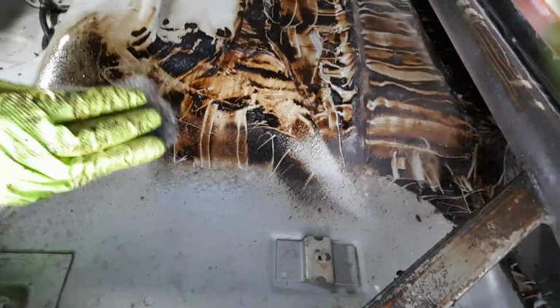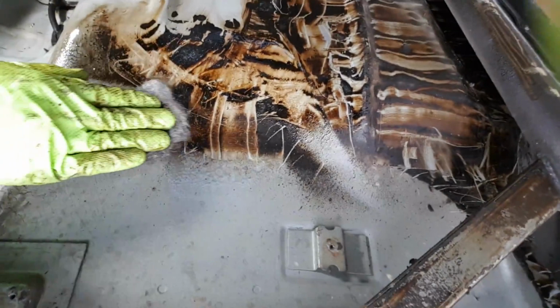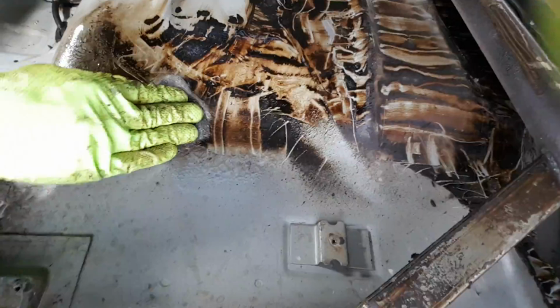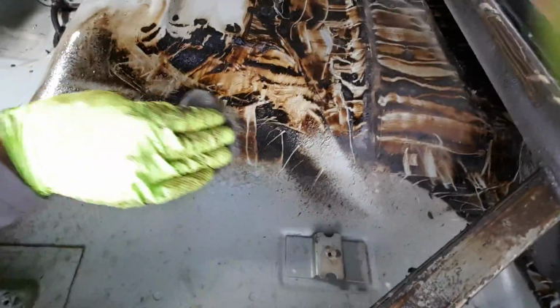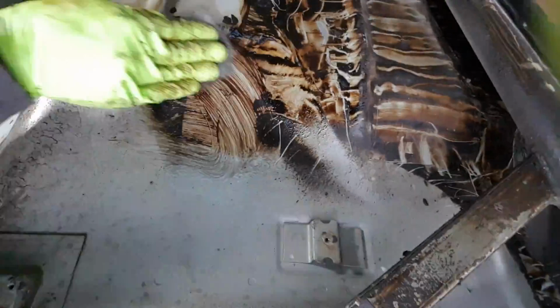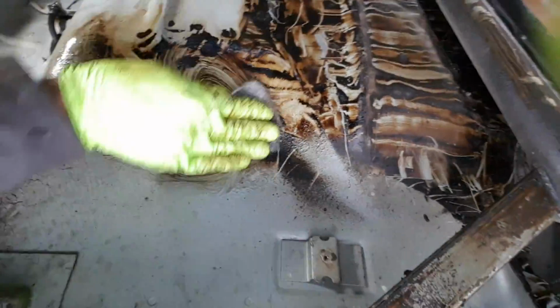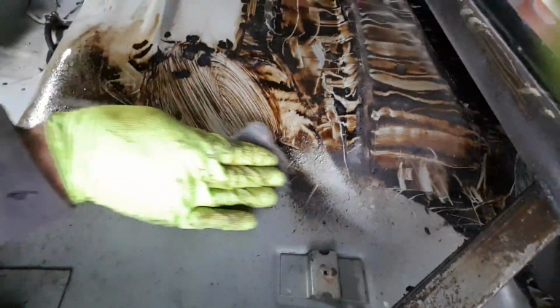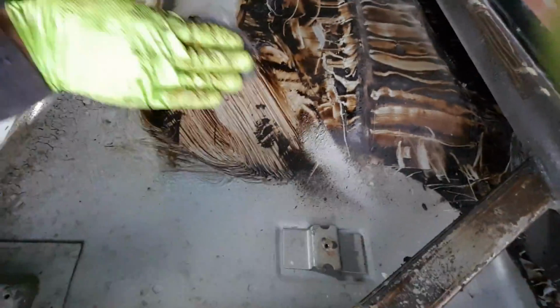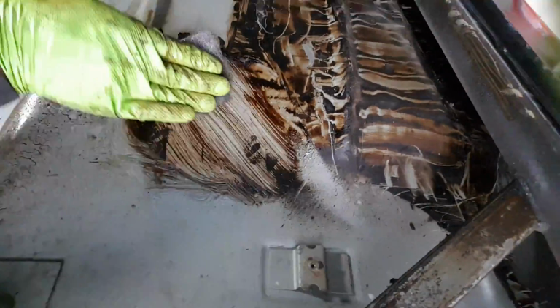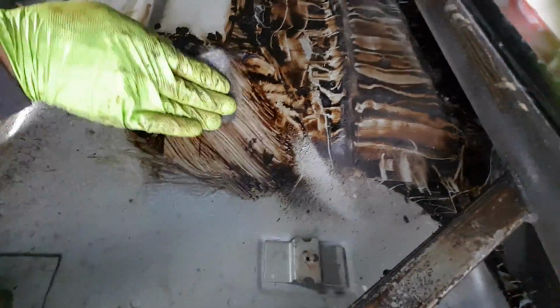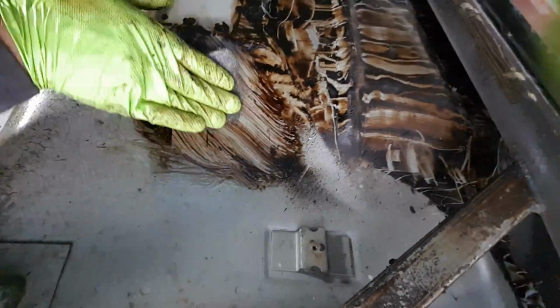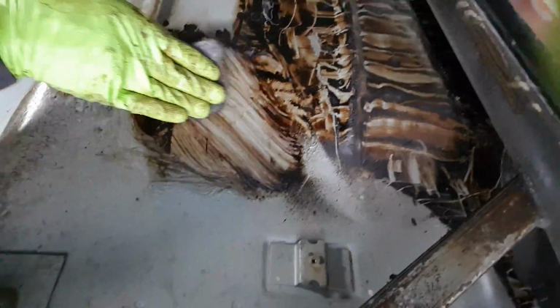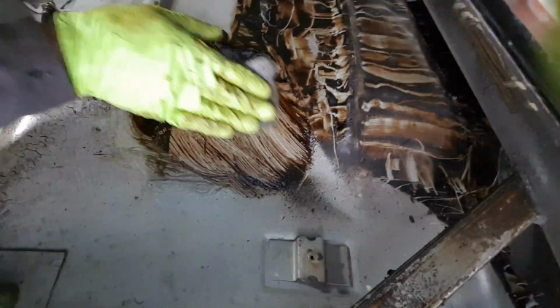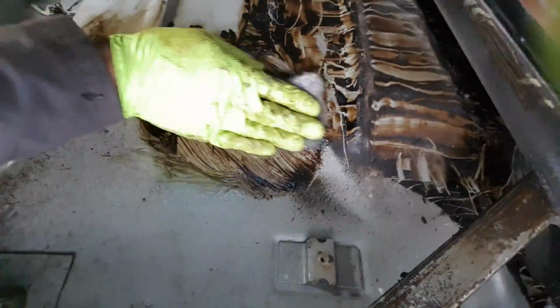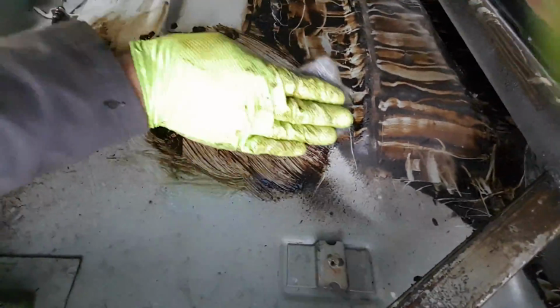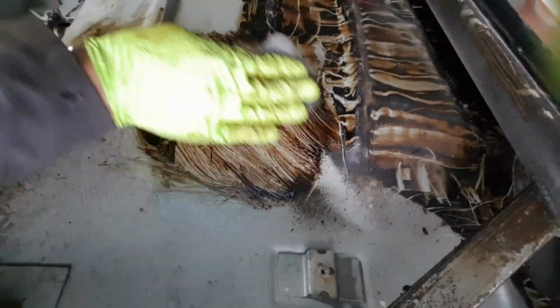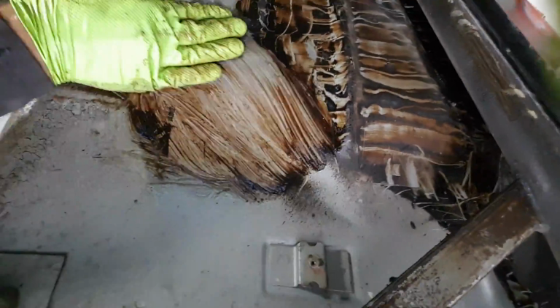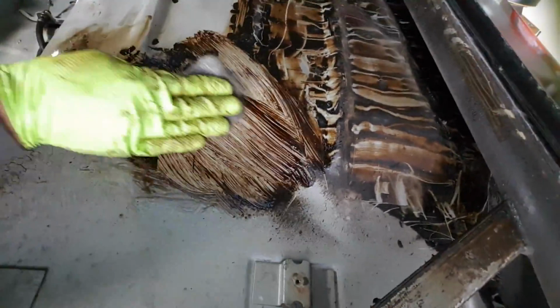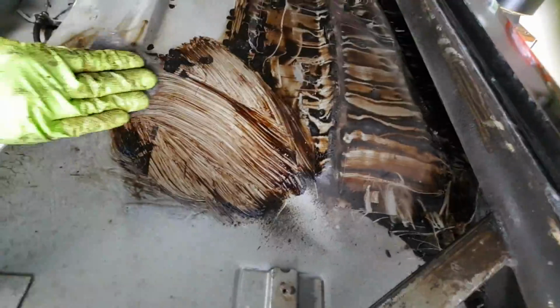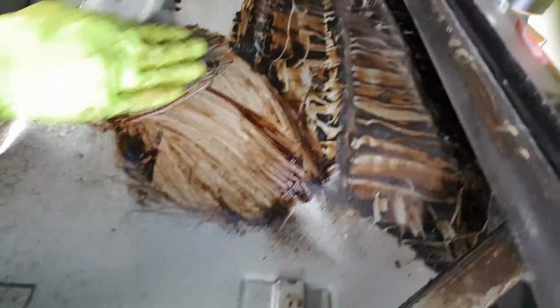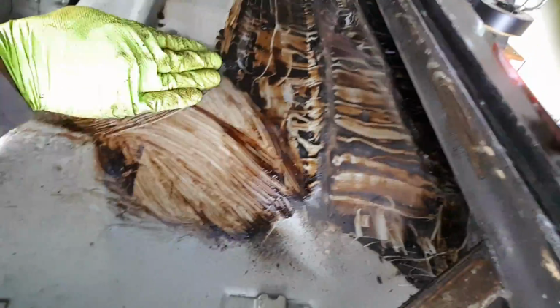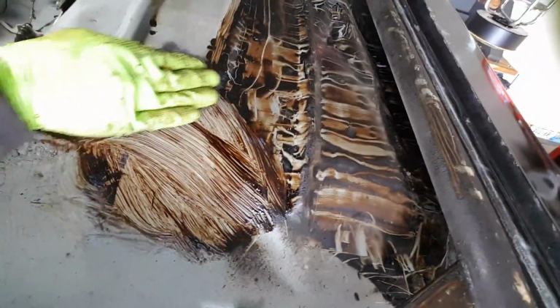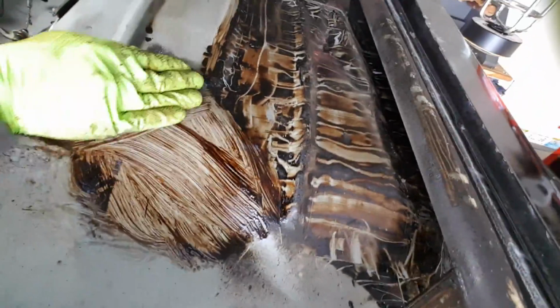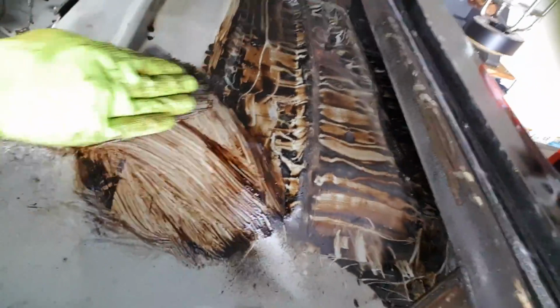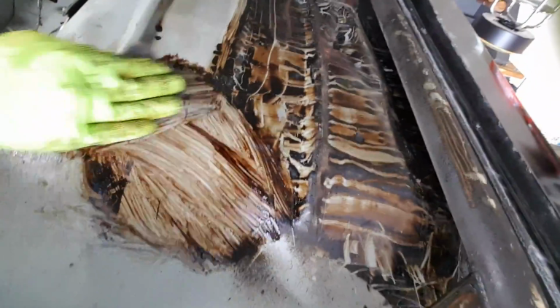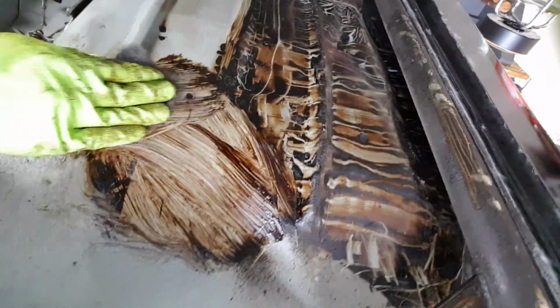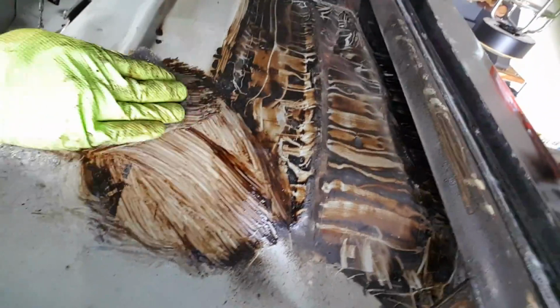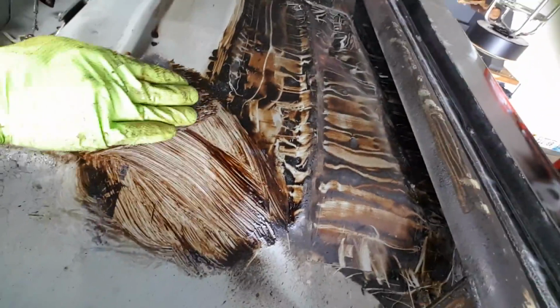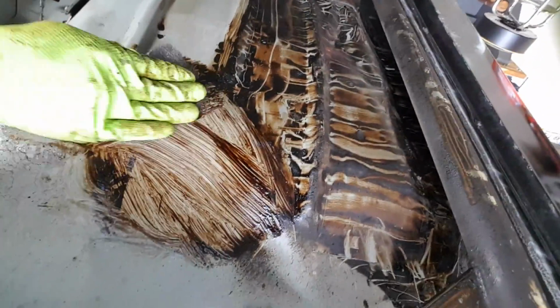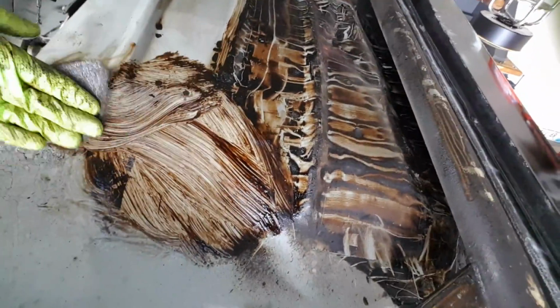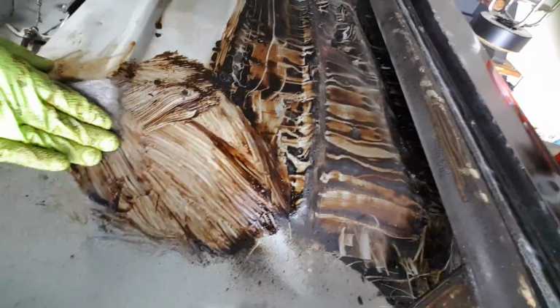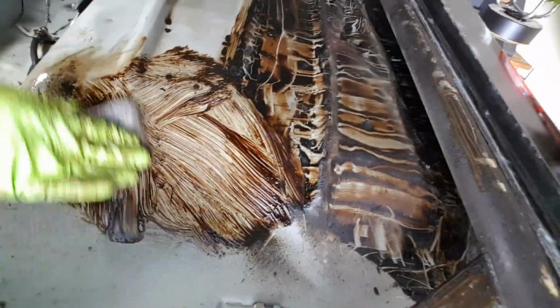On the second pass I'm just using some steel wool here, and you can see the rubber just turns into nothing with very little effort.